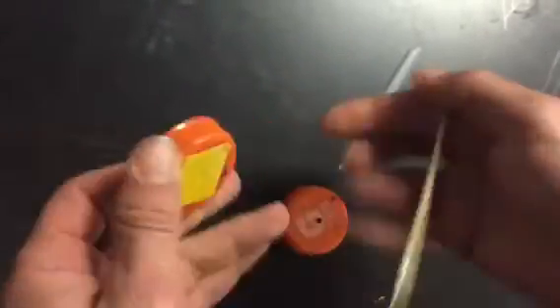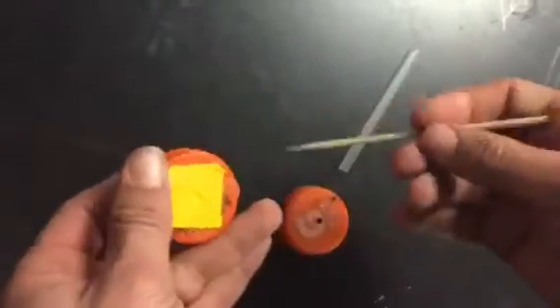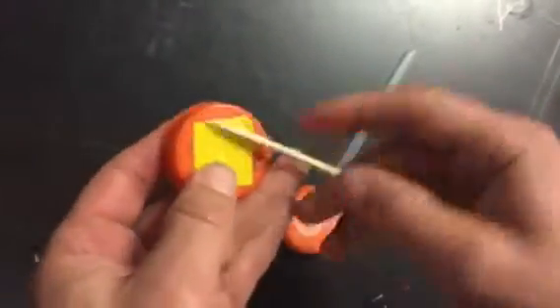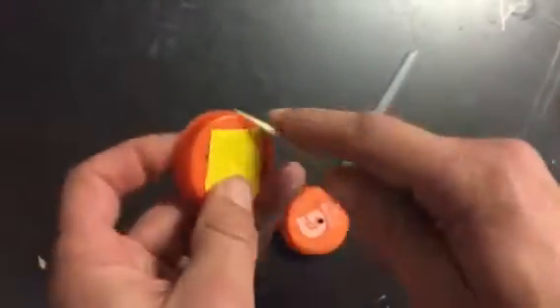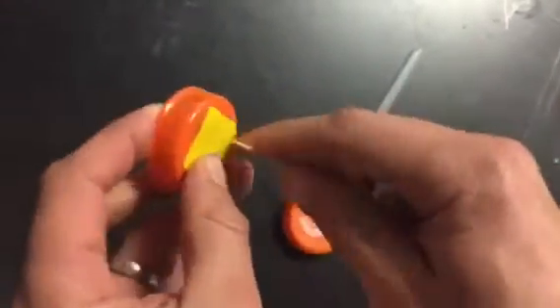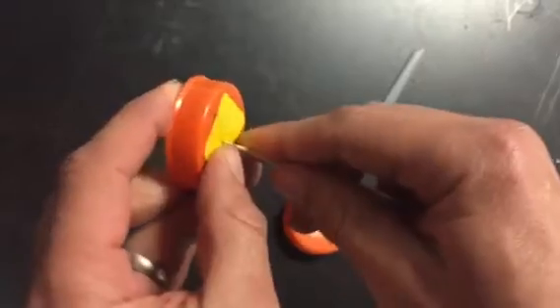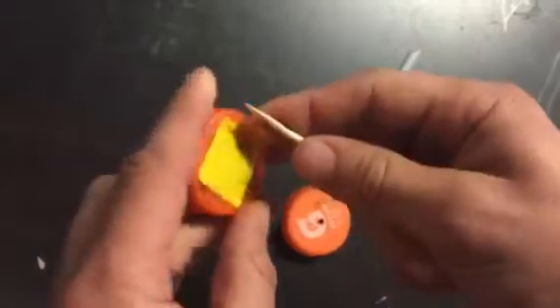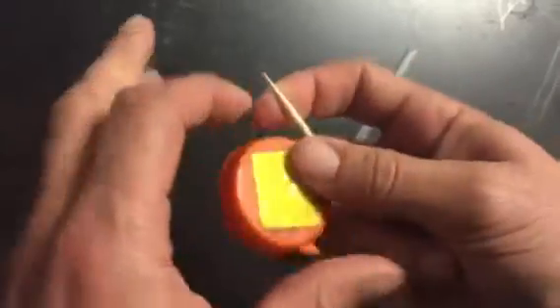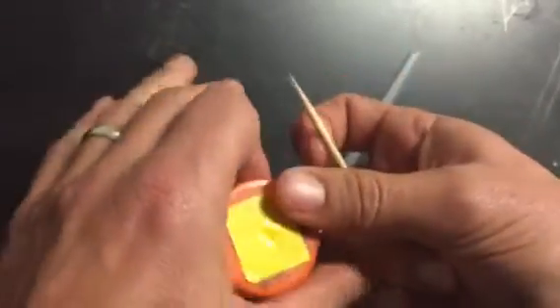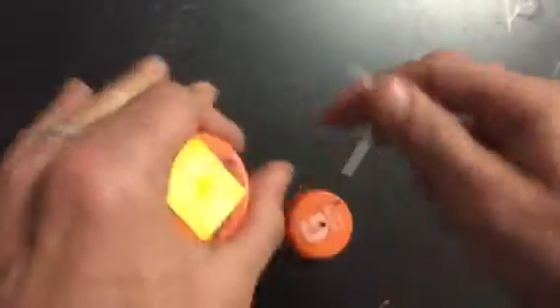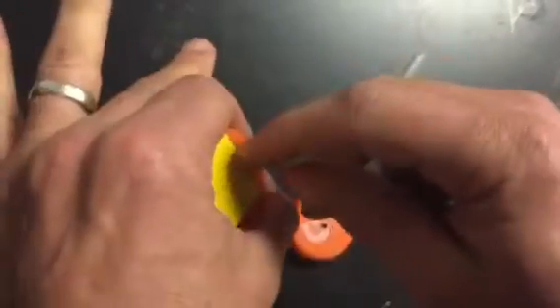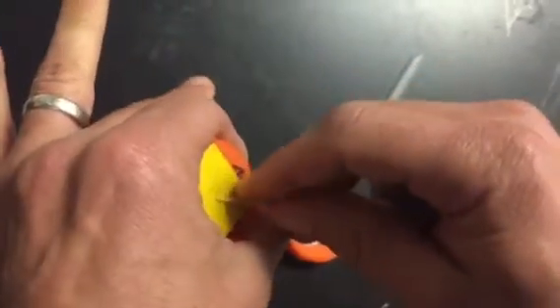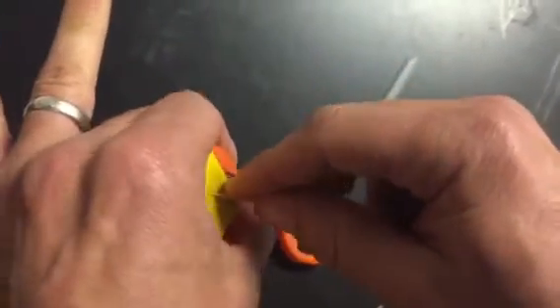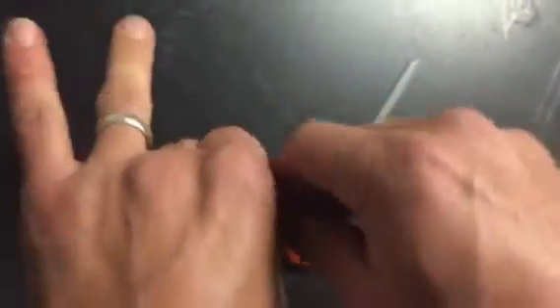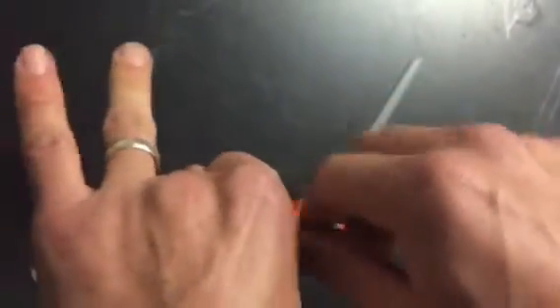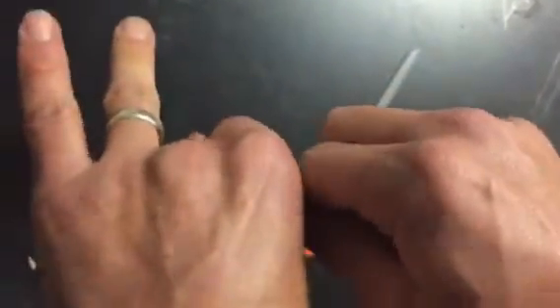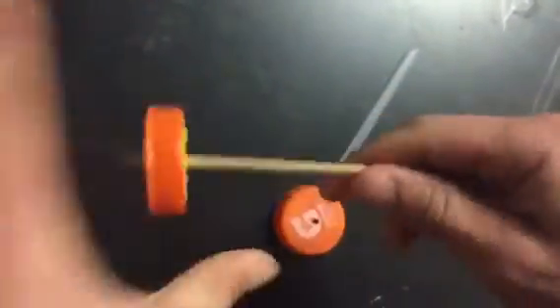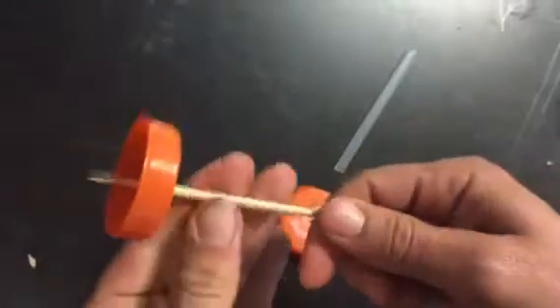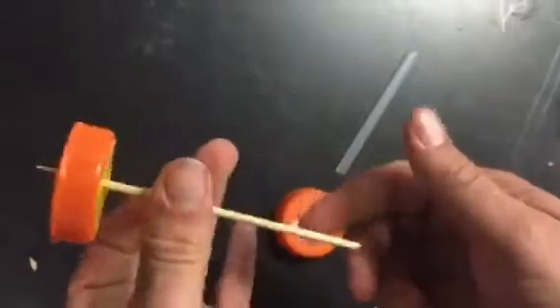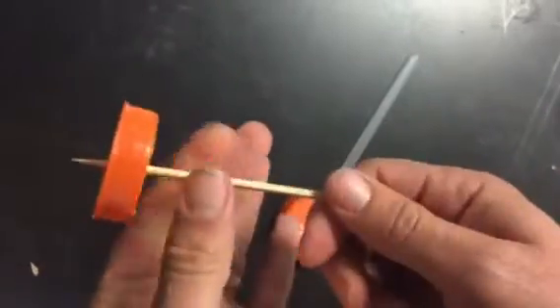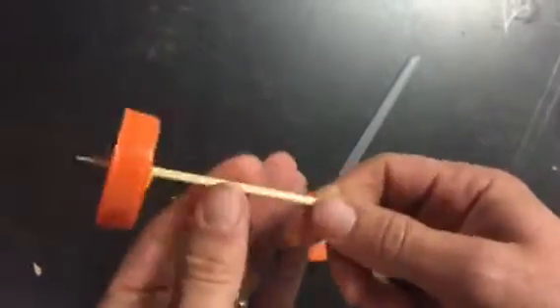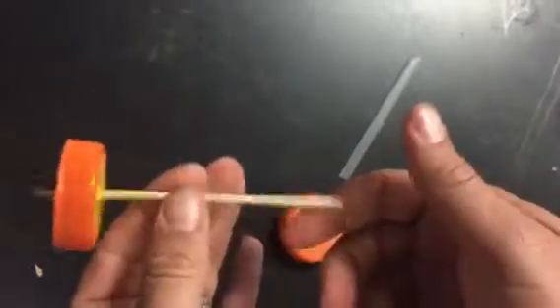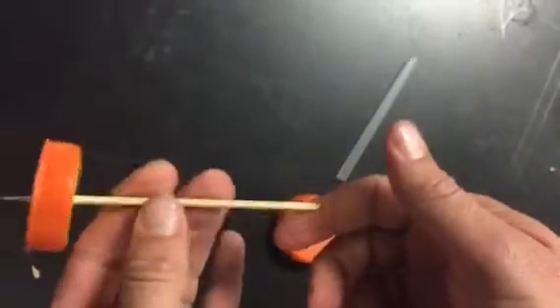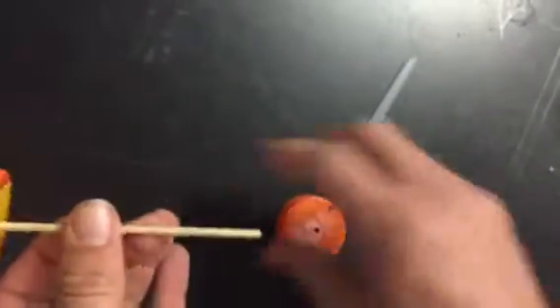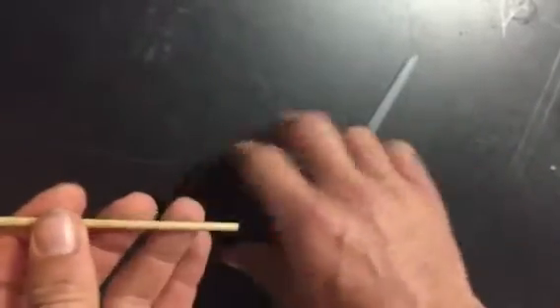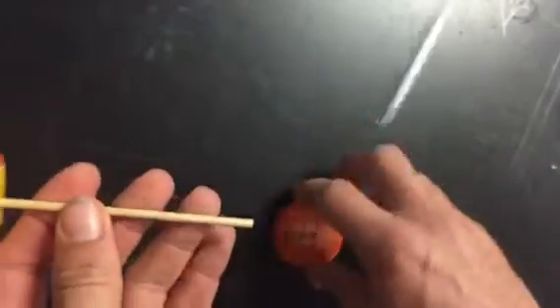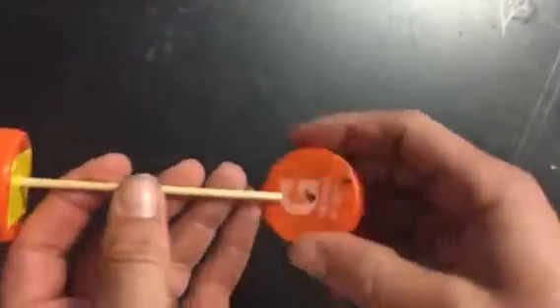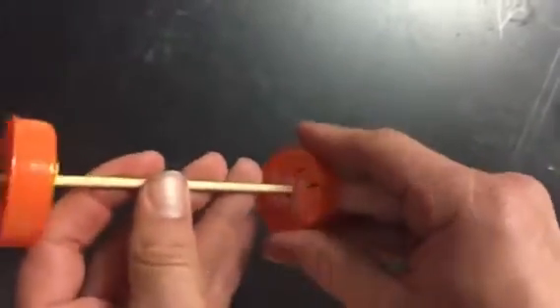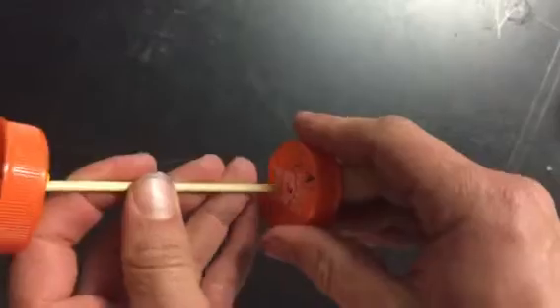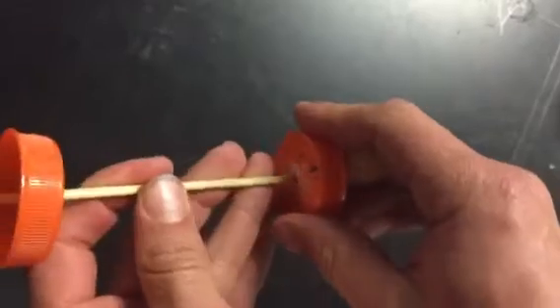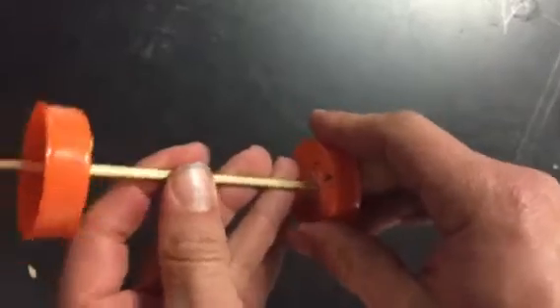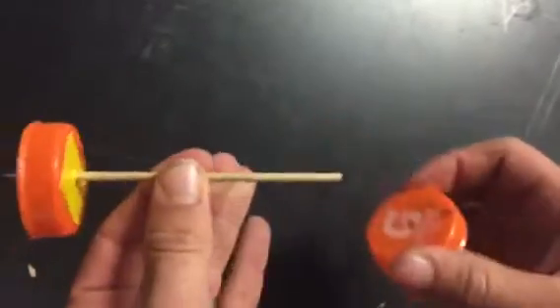So you would set it like that, and then just gently again, hold it correctly so you're not going to skewer yourself, hook it through — and you can see now that's nice and tight and attached. You can put the other one on as well, and then you're all set.